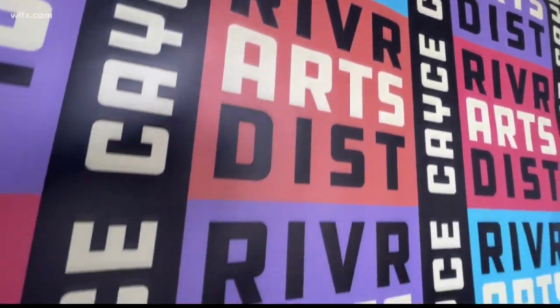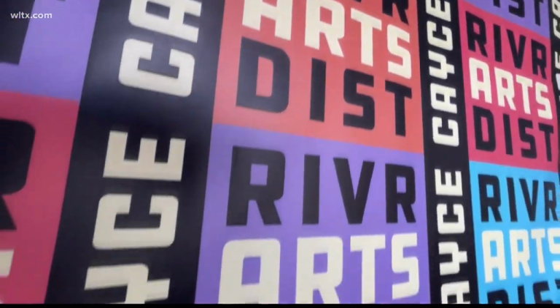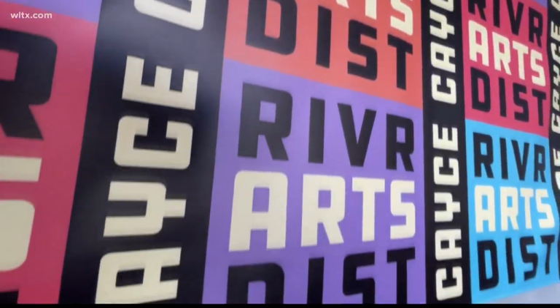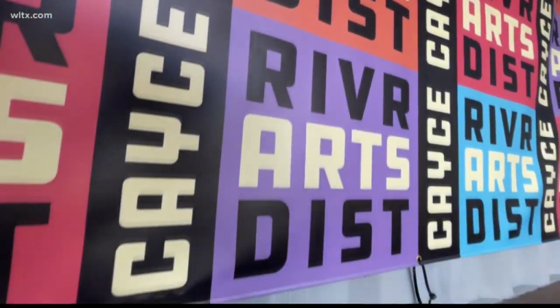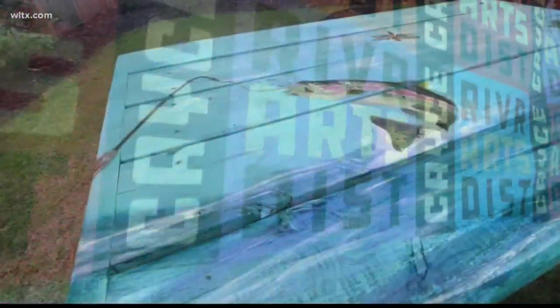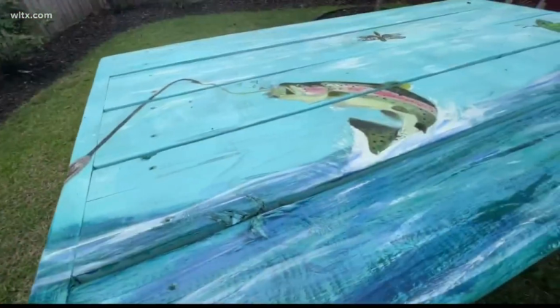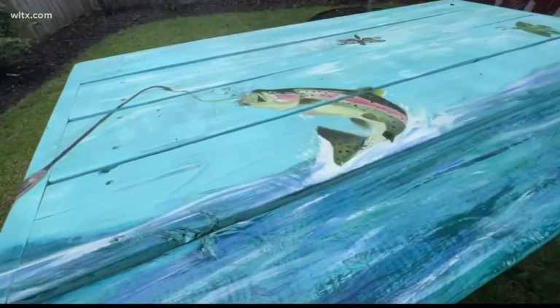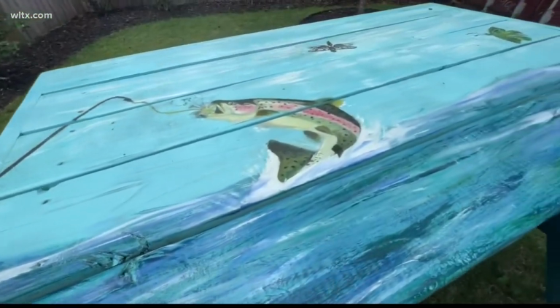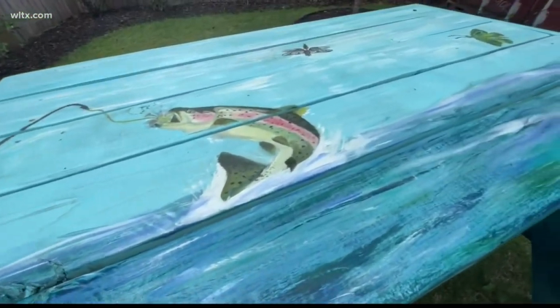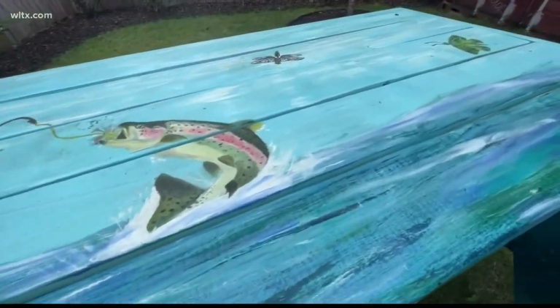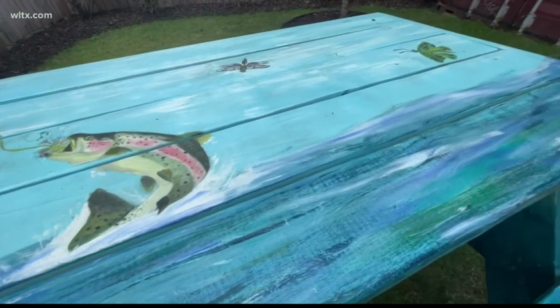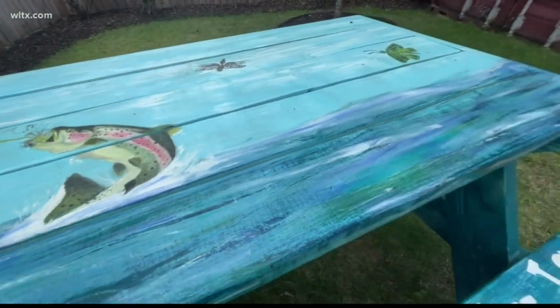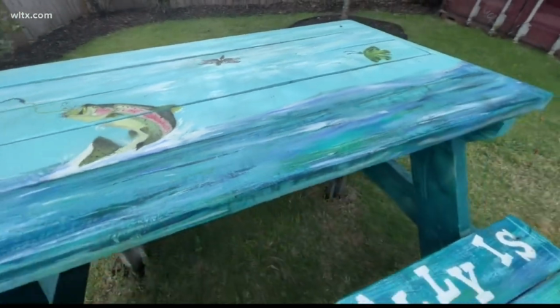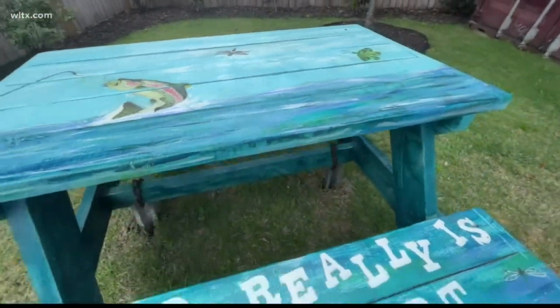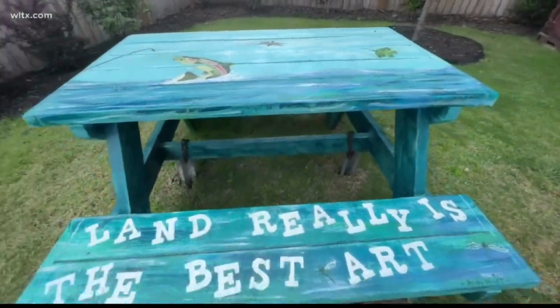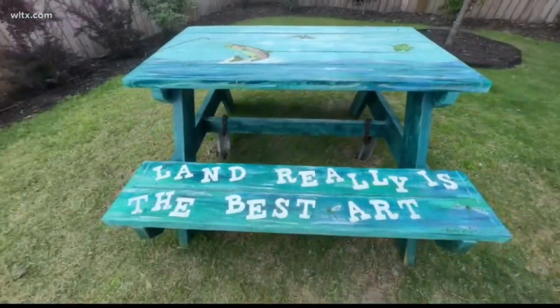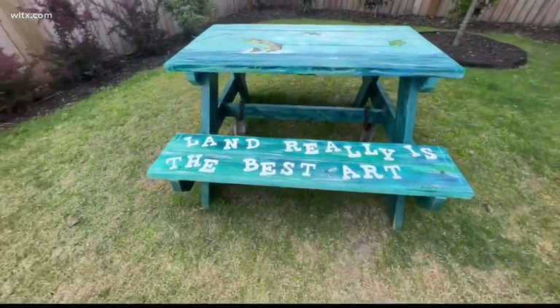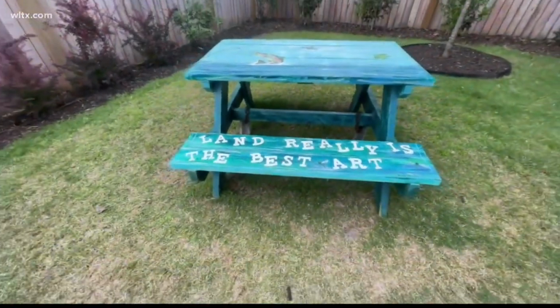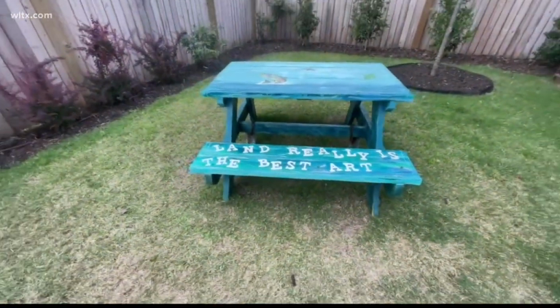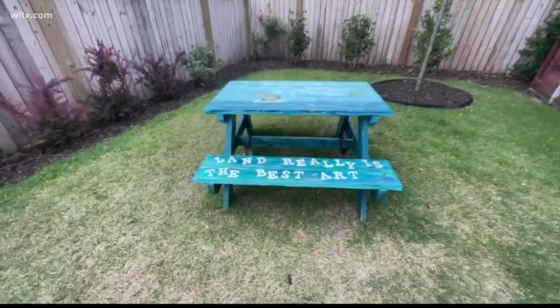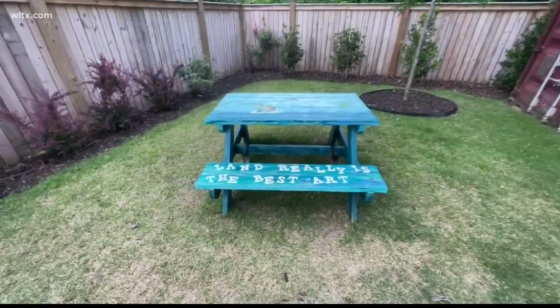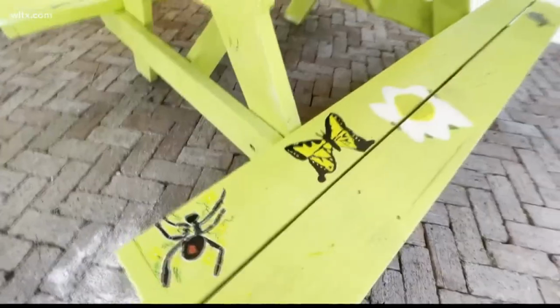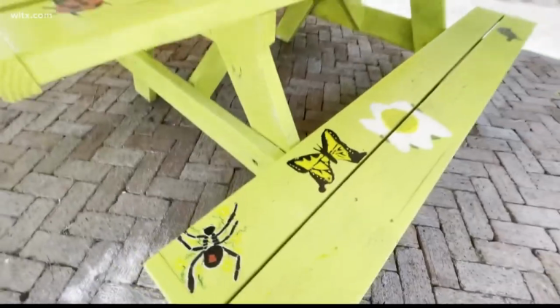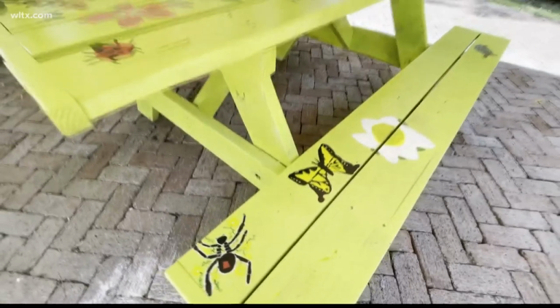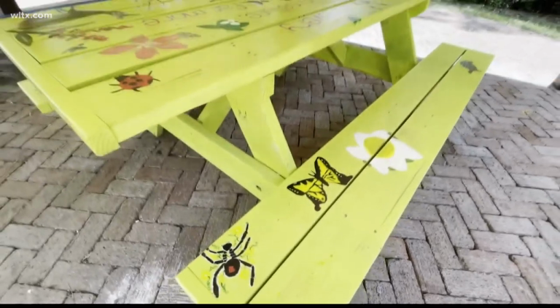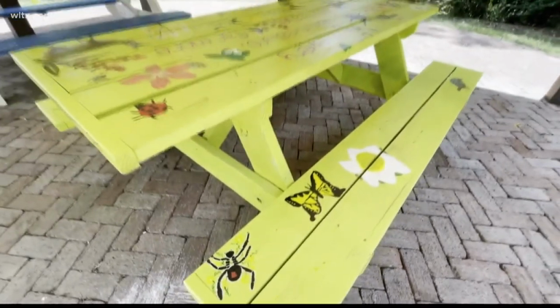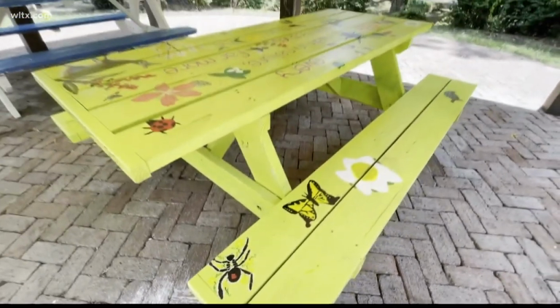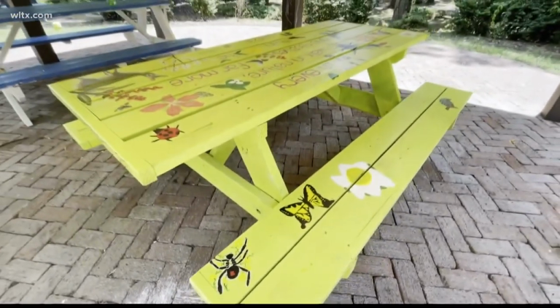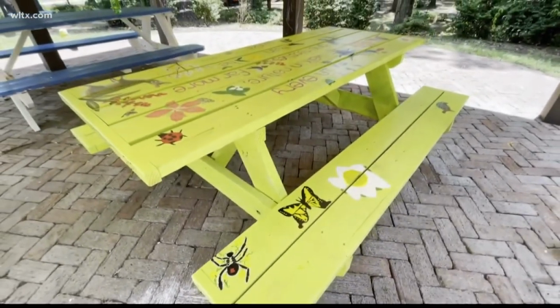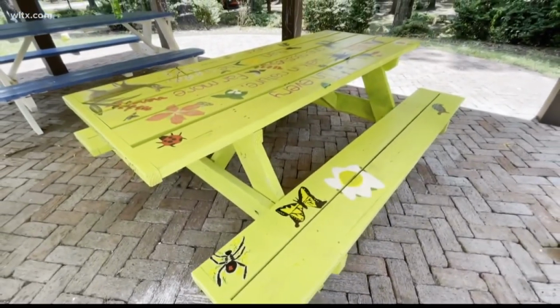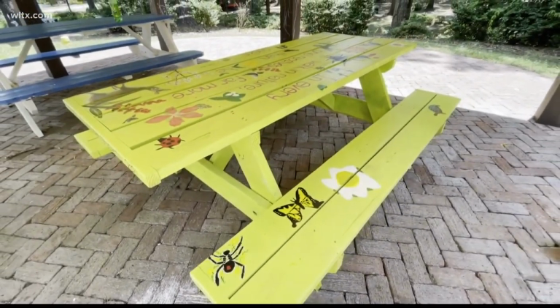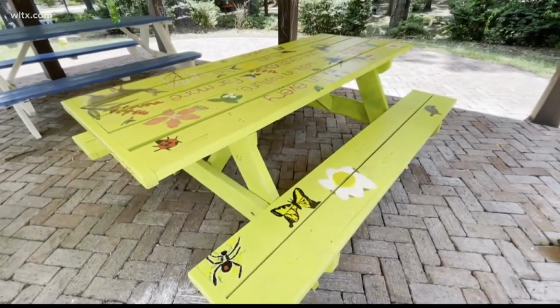Lexington 2 students at the high school and the Innovation Center helped build and design these picnic tables in Casey. Two have been featured in the arts district and another at Gignard Park. Mae Wah, Kaylee Thornton, Olivia Warren, and Samantha Mack are four of the students who helped paint the tables.